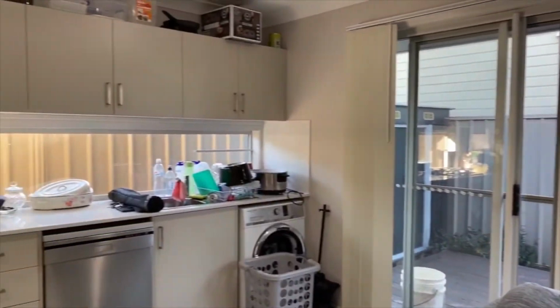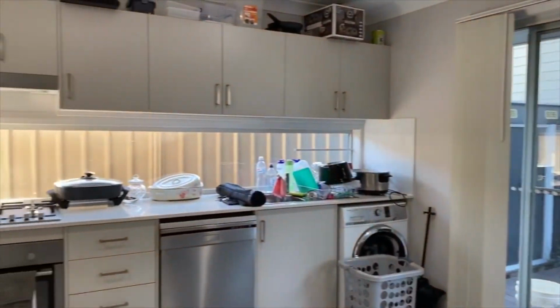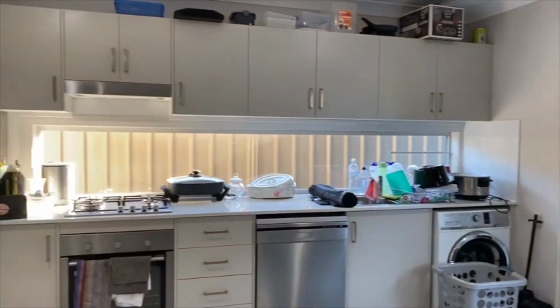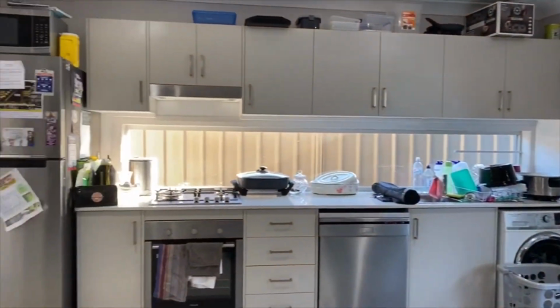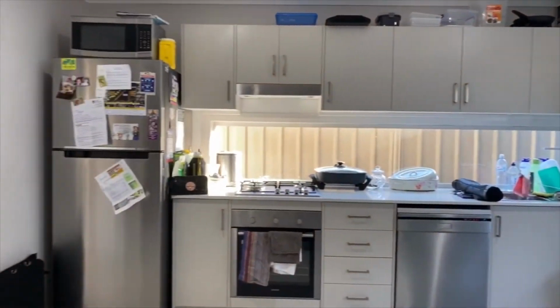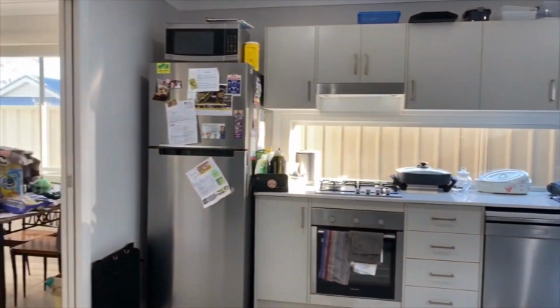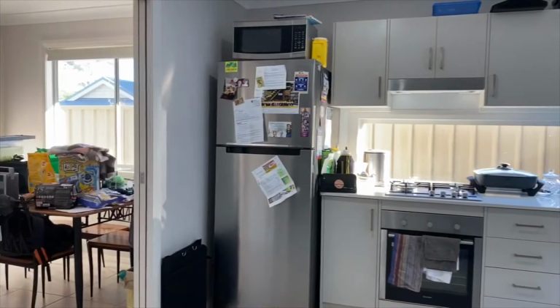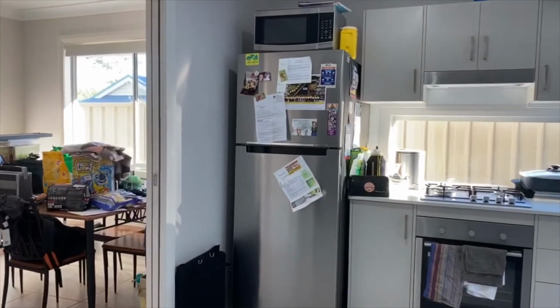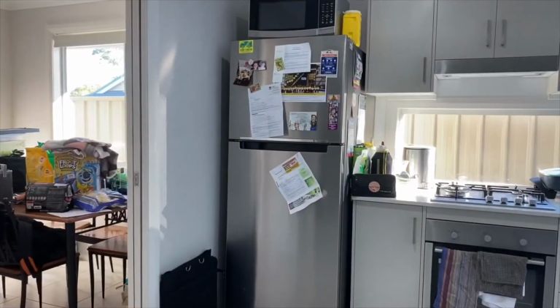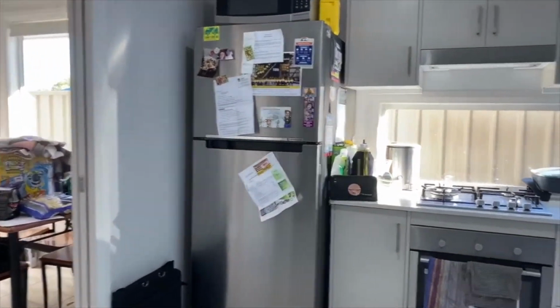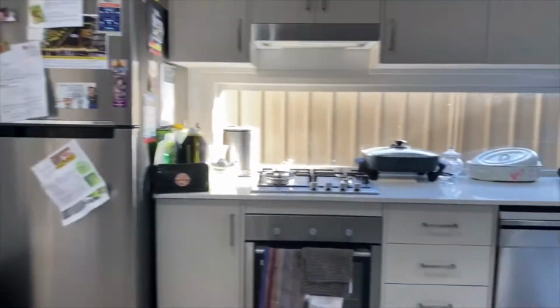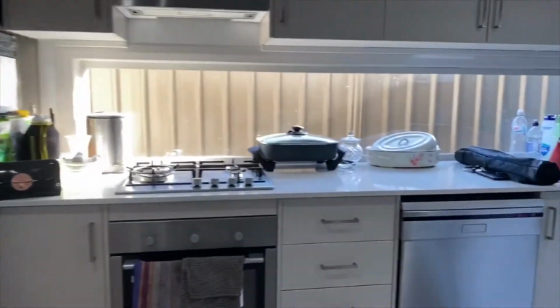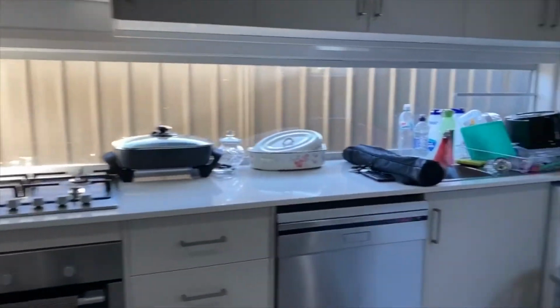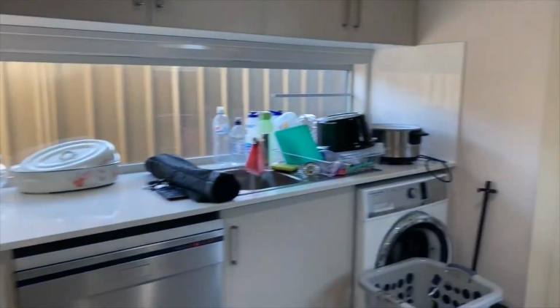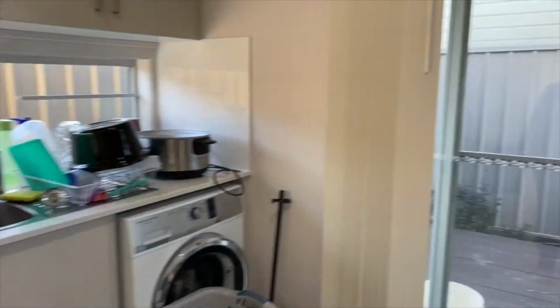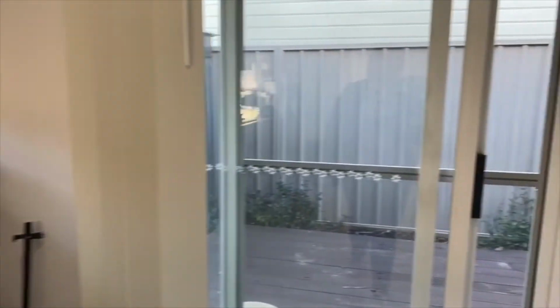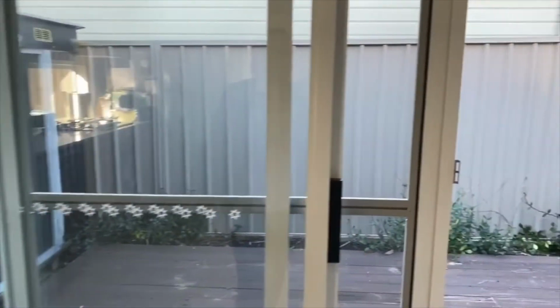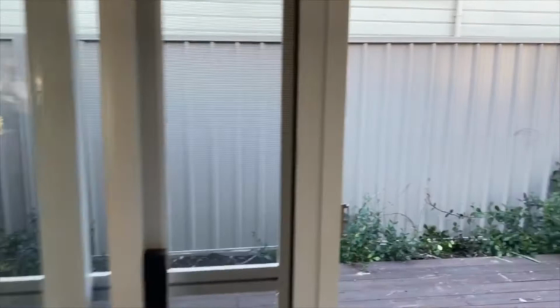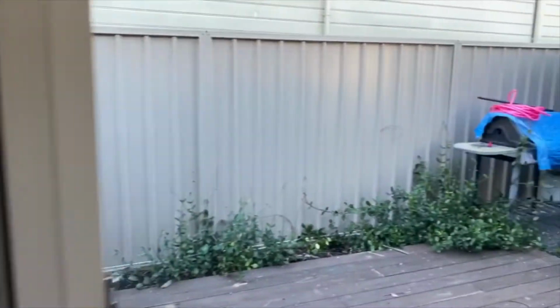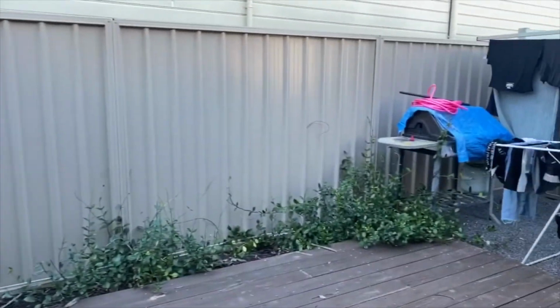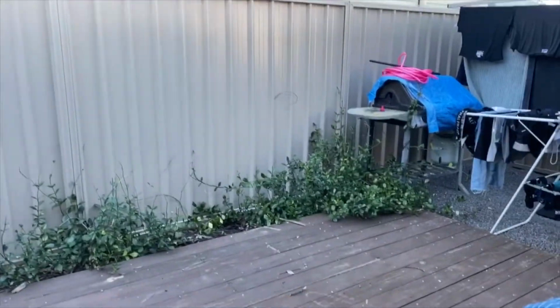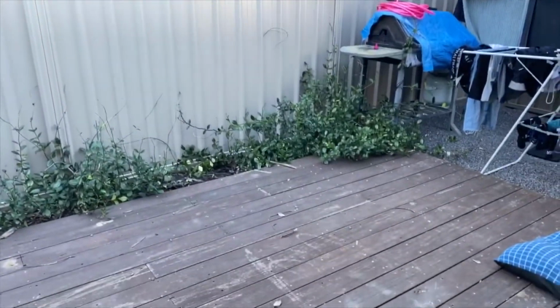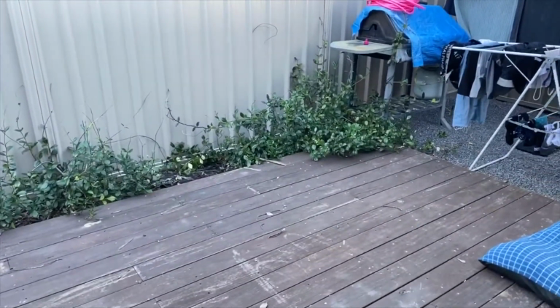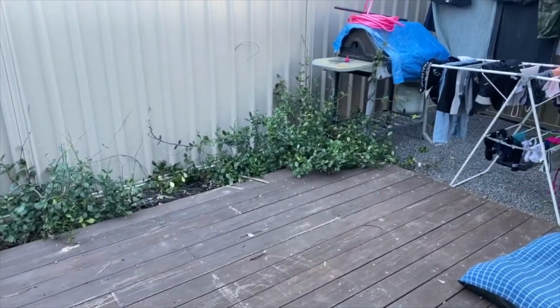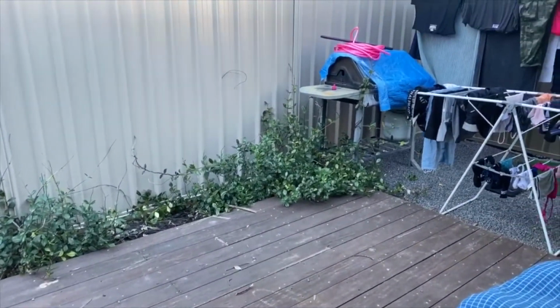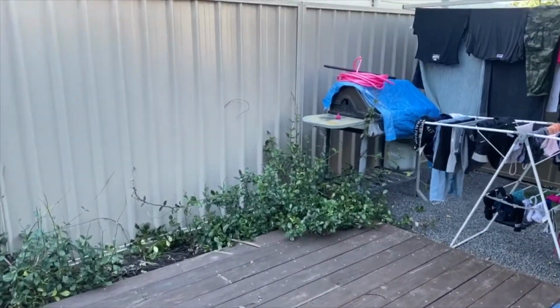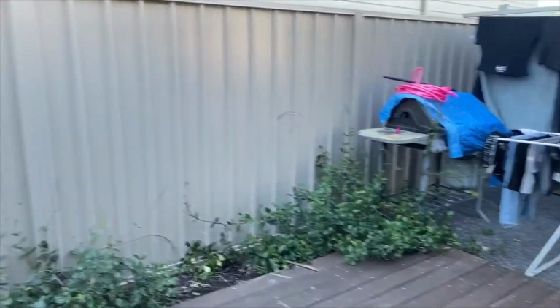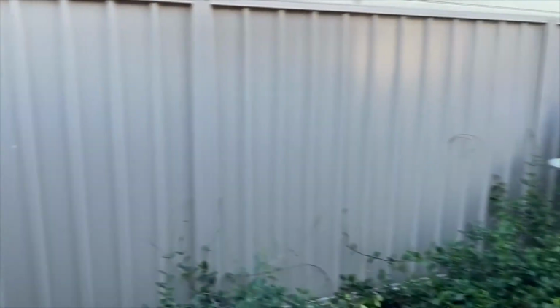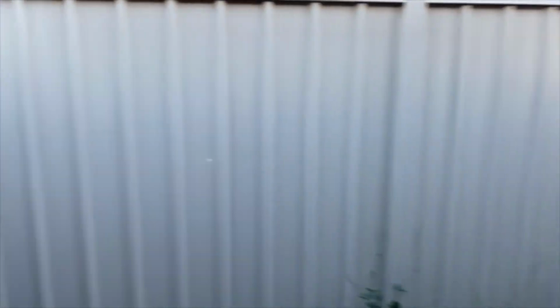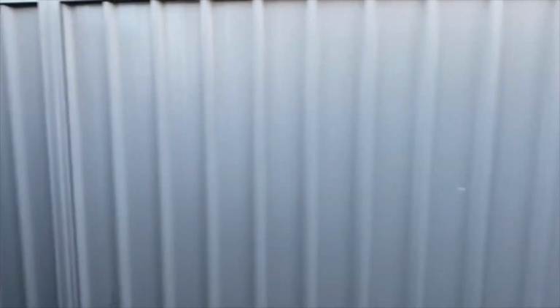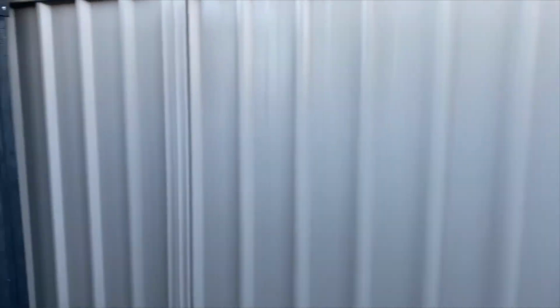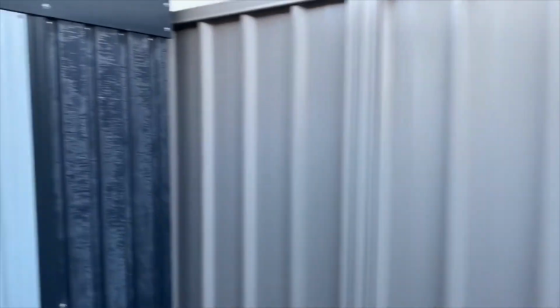The kitchen features a washing machine, dishwasher, gas cooking, and a full-sized oven. At the back, we've got a patio that will be getting a covered area.